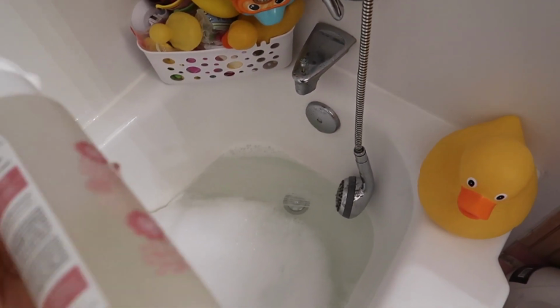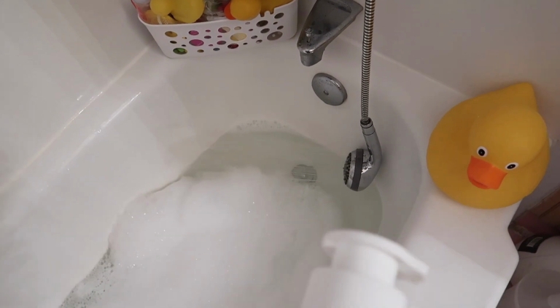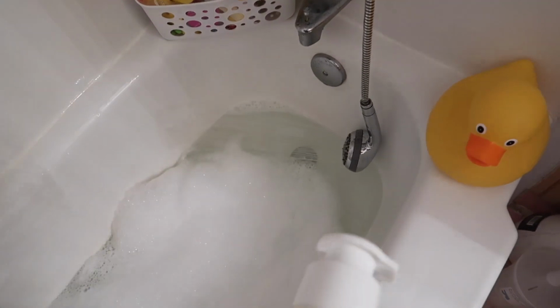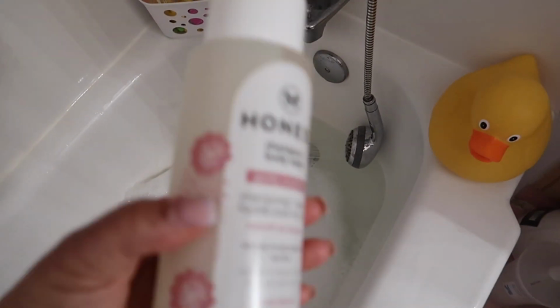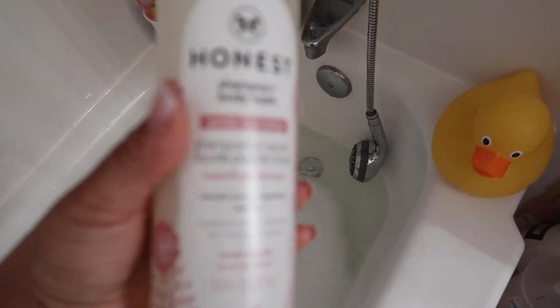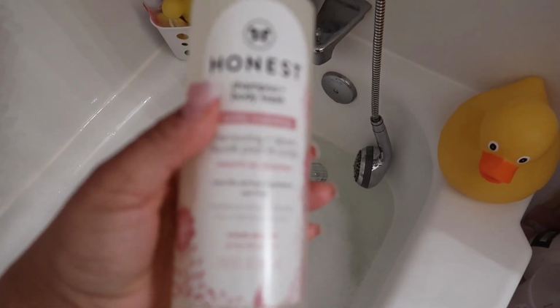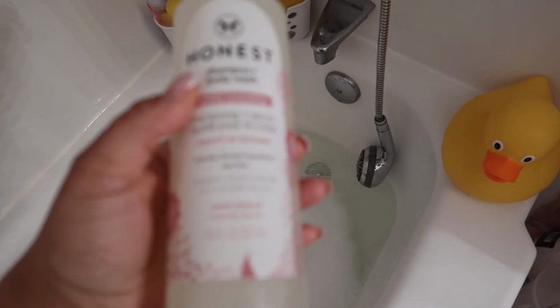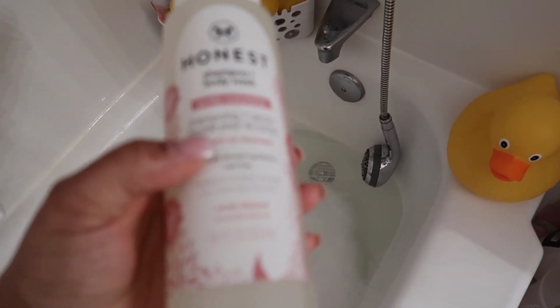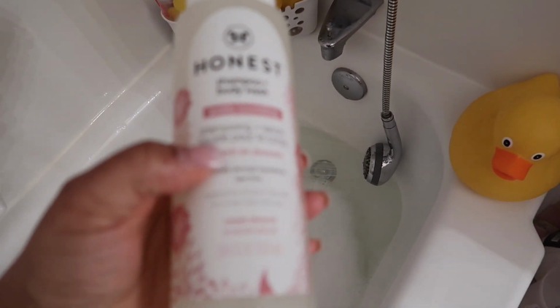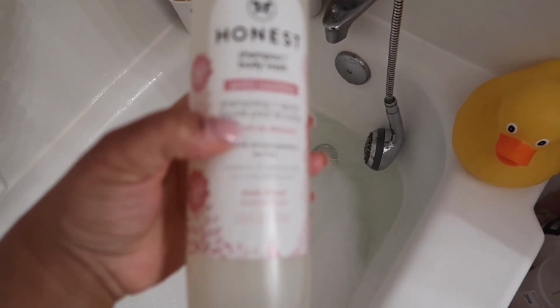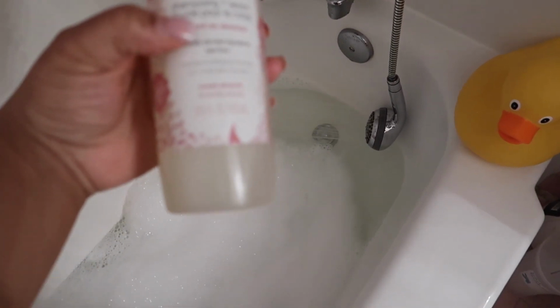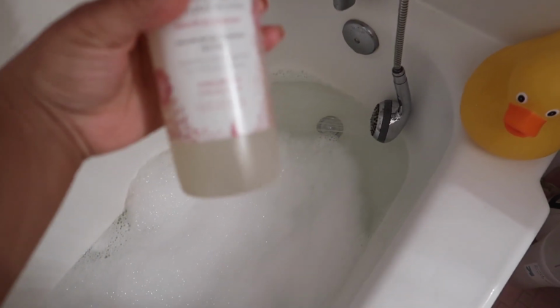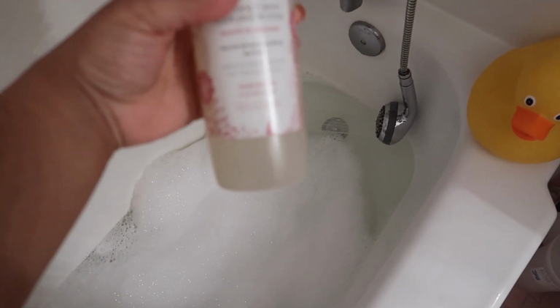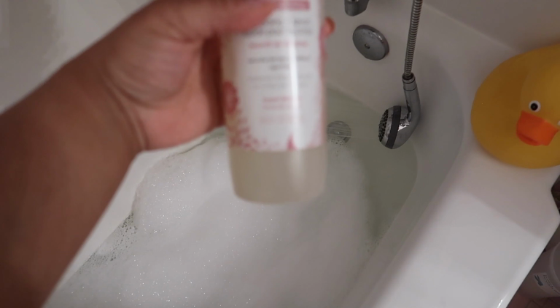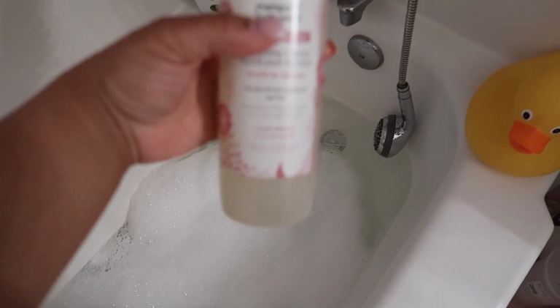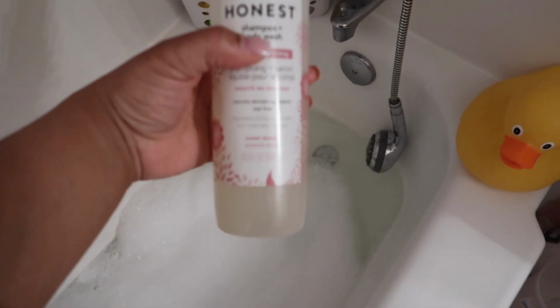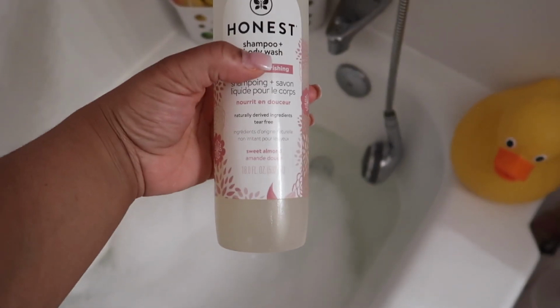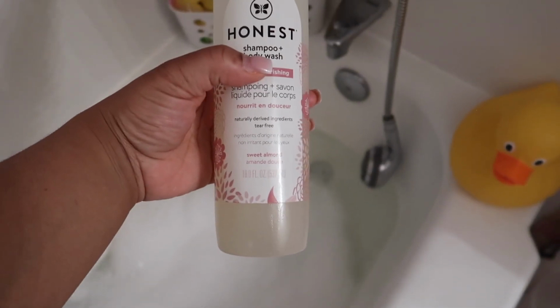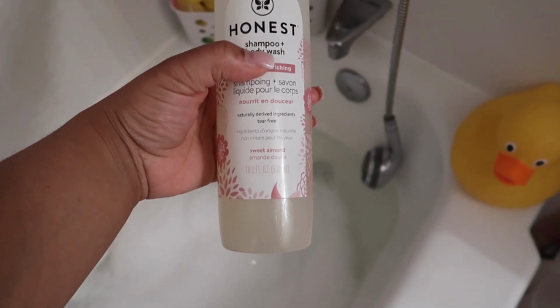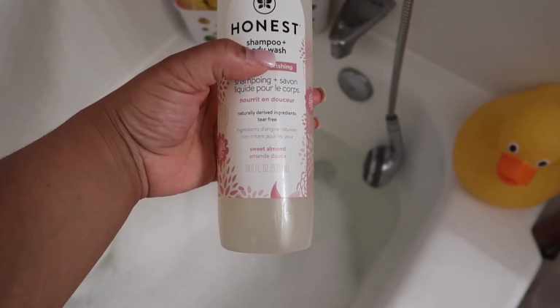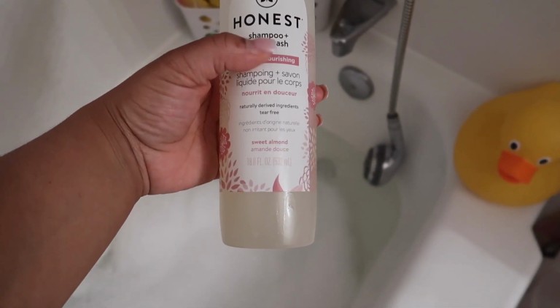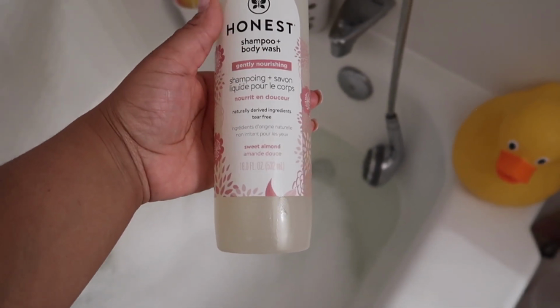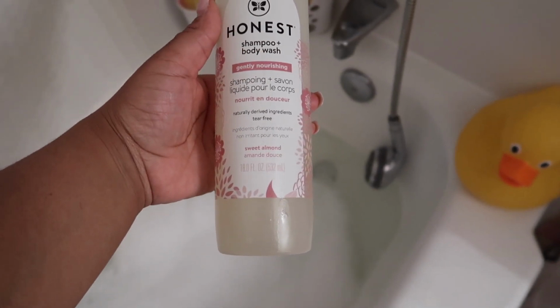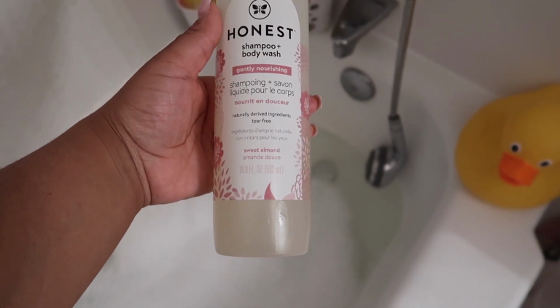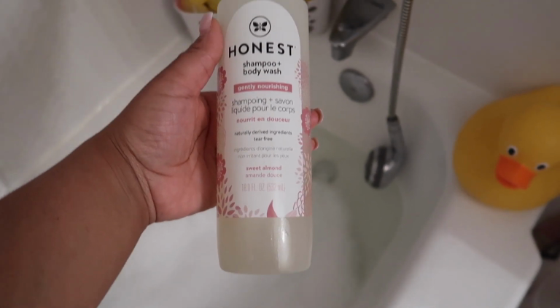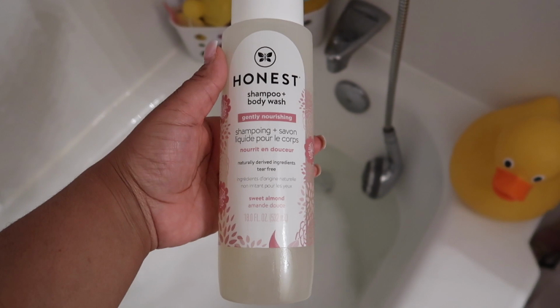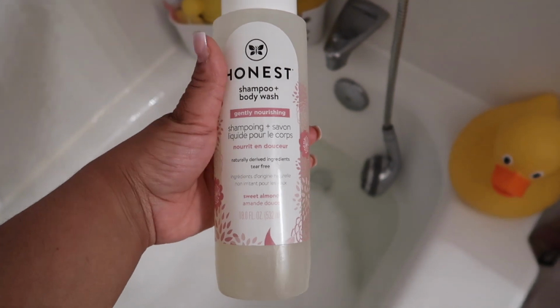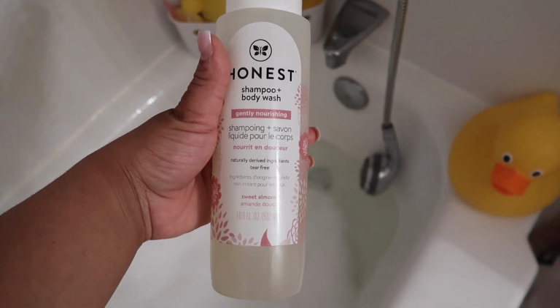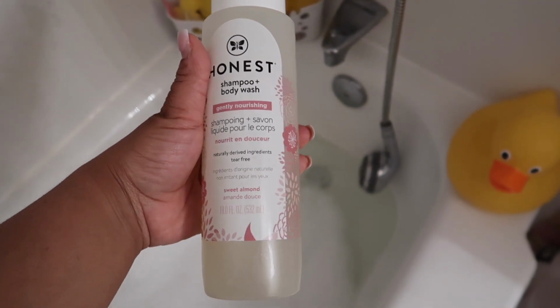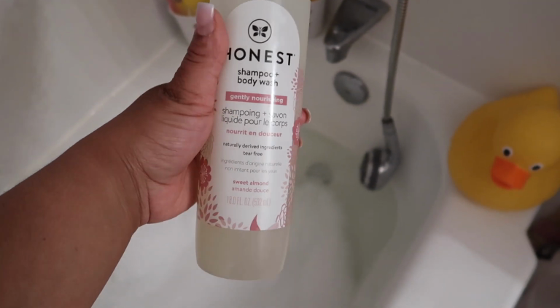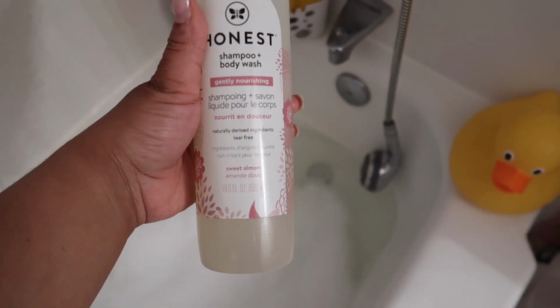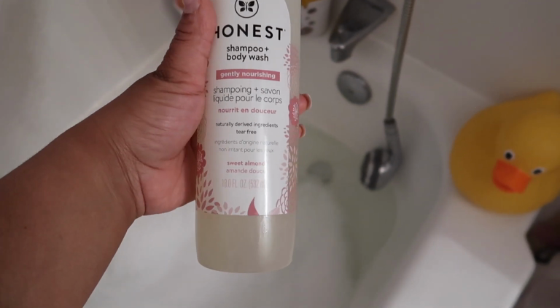This is the body wash that we use, also from the Honest Company. This is the sweet almond. We also use the lavender scent as well. Both are great and this is also actually a shampoo too.